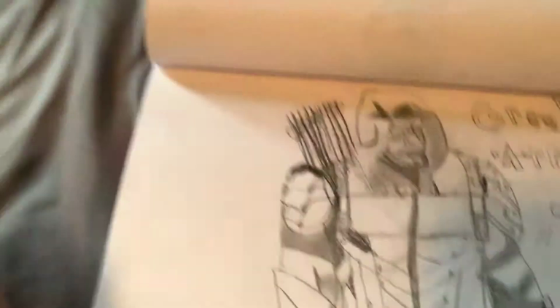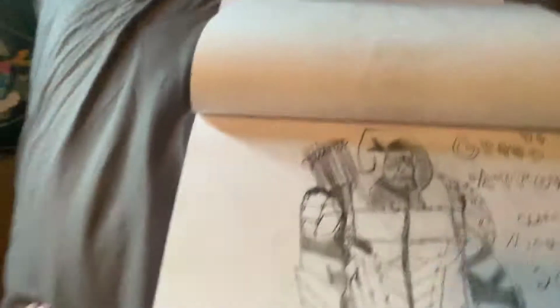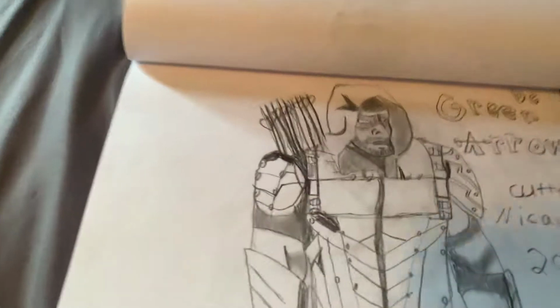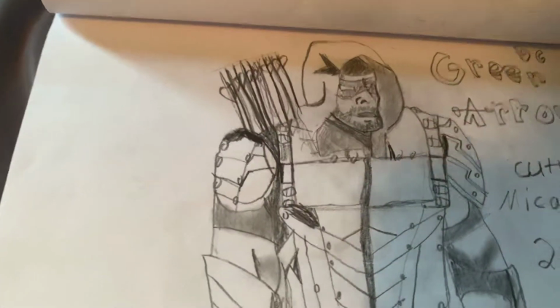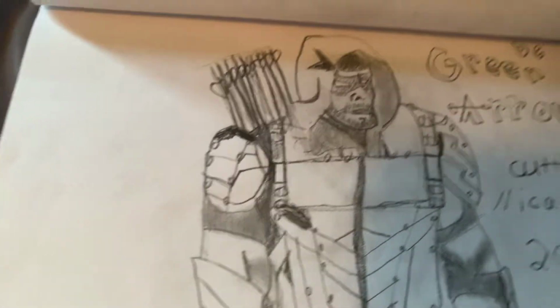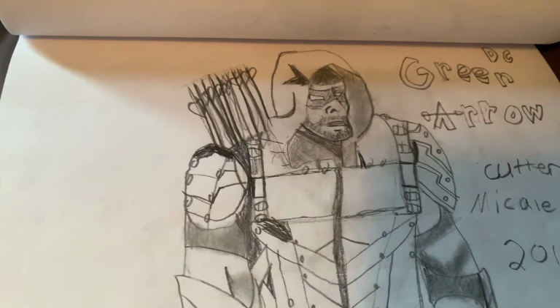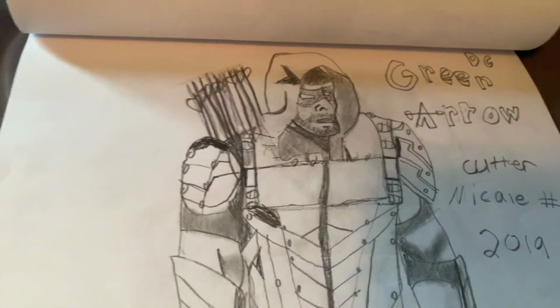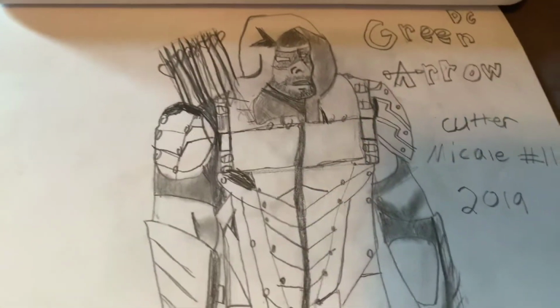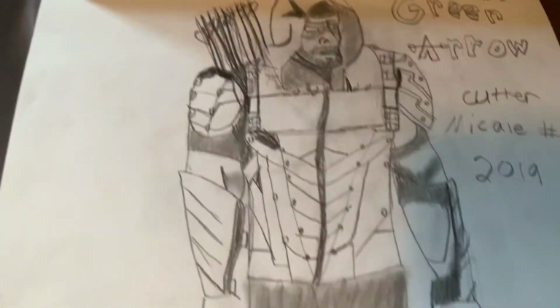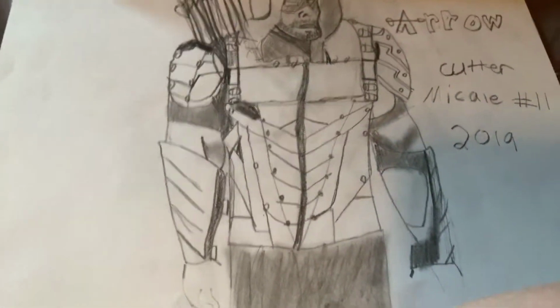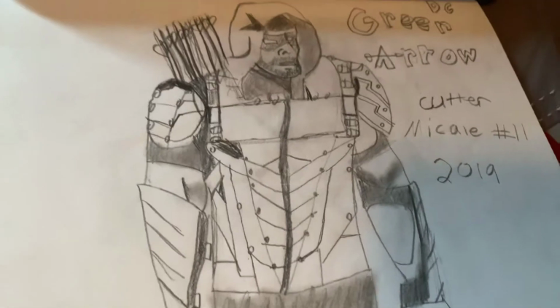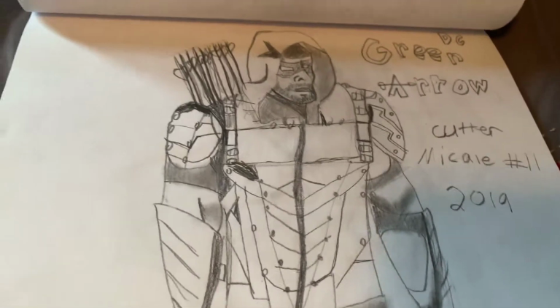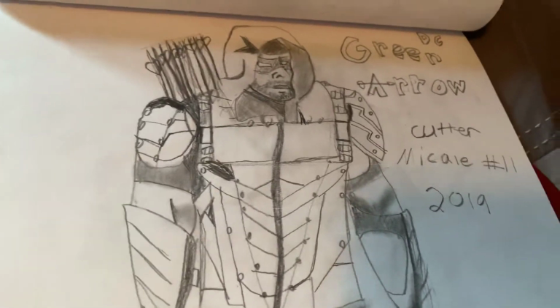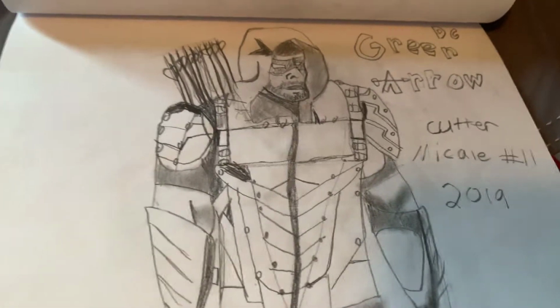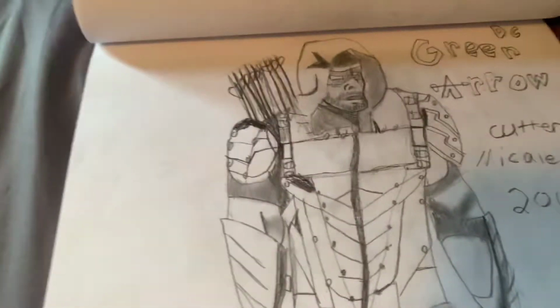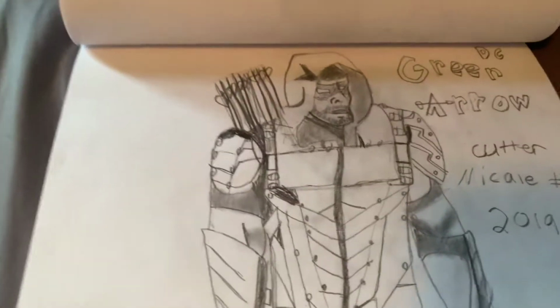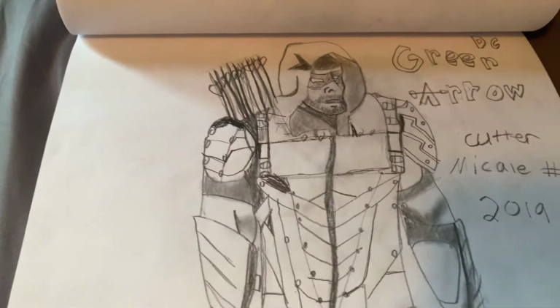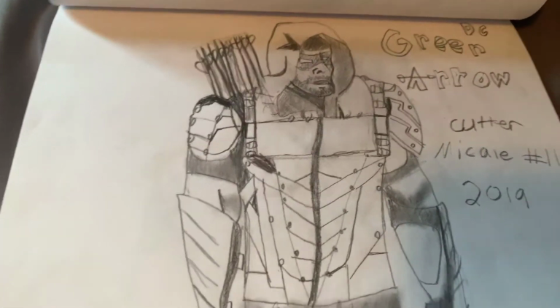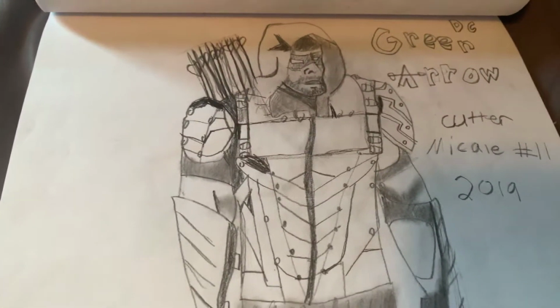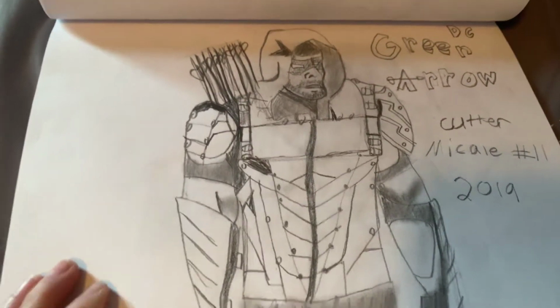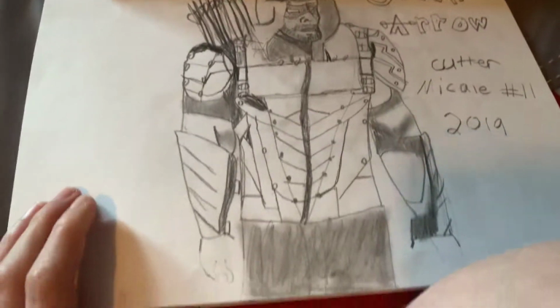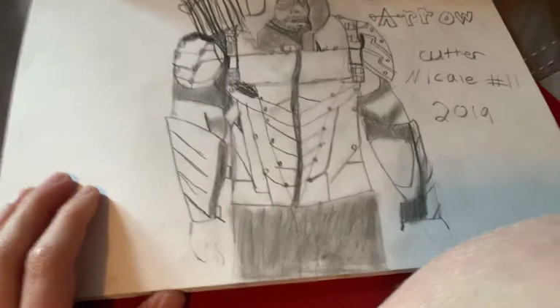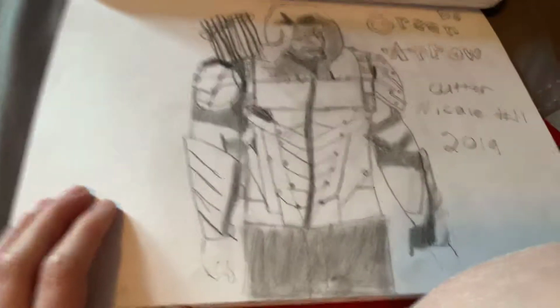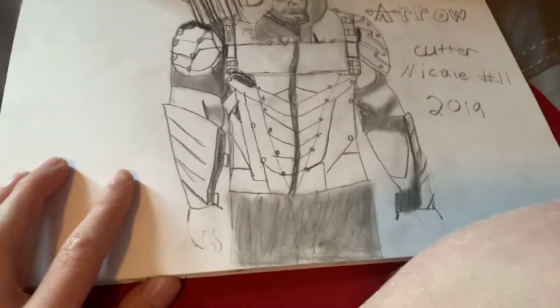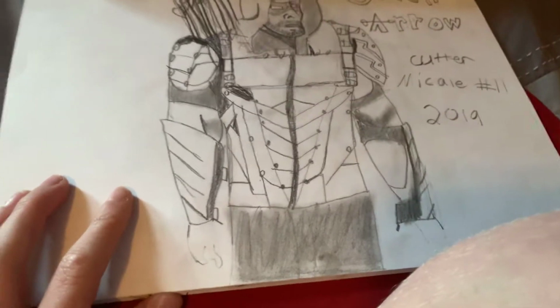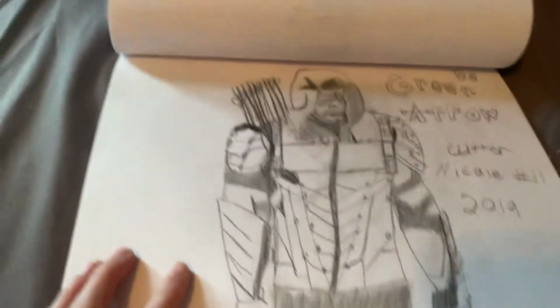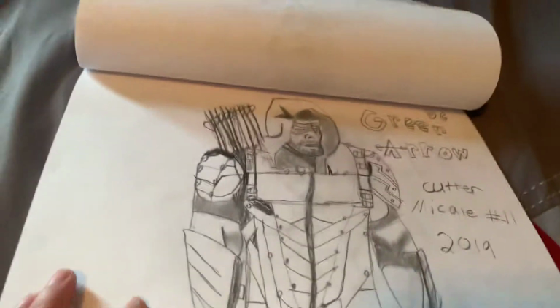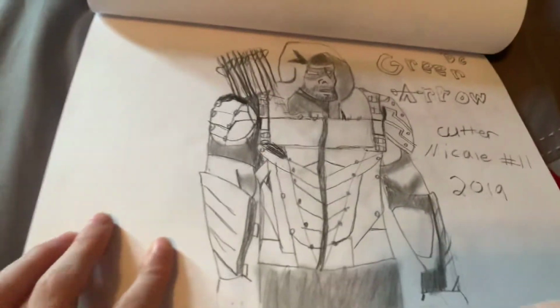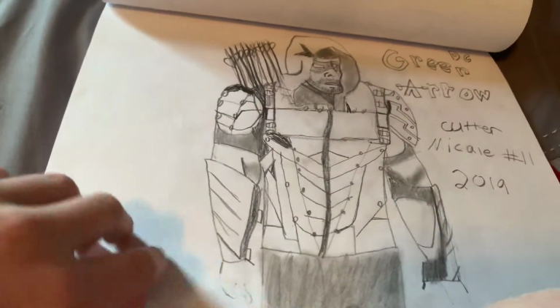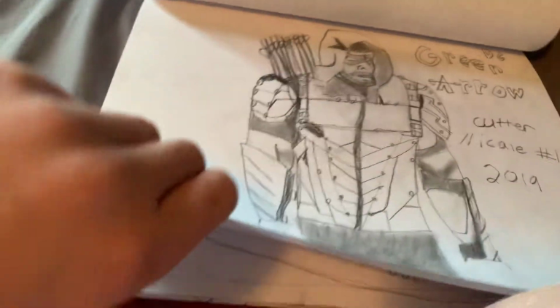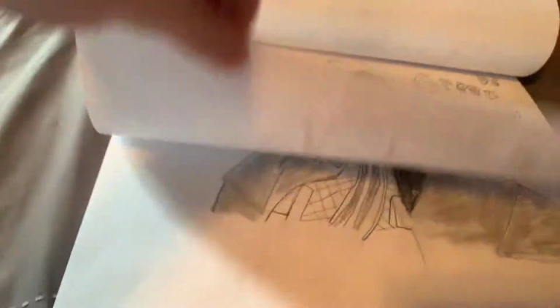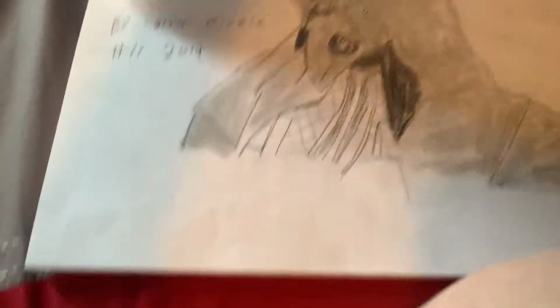And this one — he looks kind of weird, but it's the Green Arrow. This one has a lot of detail, too. And if you're wondering how long it takes me to draw these pictures, I'd say it takes 20 to 30 minutes.